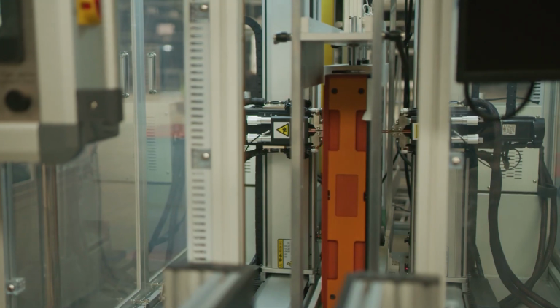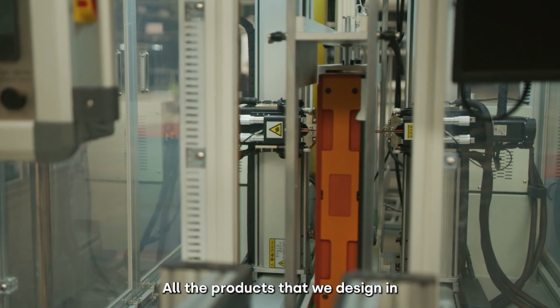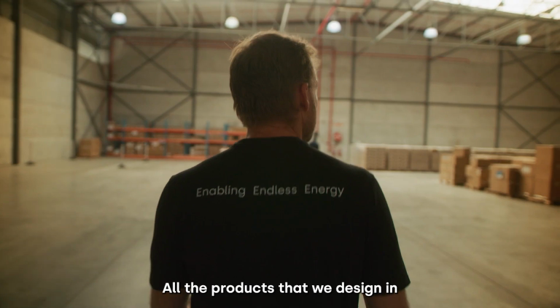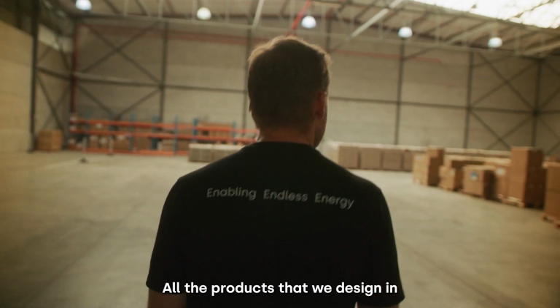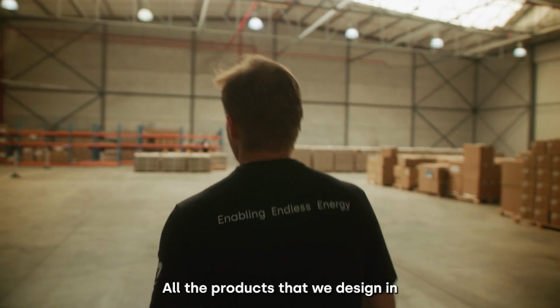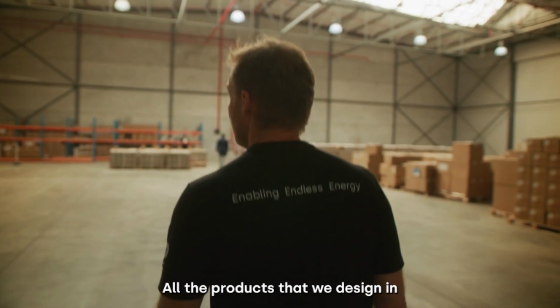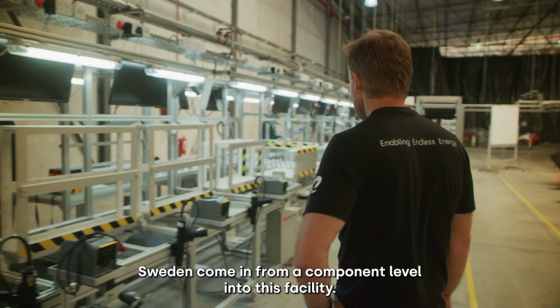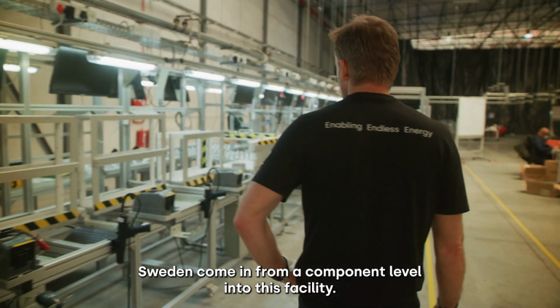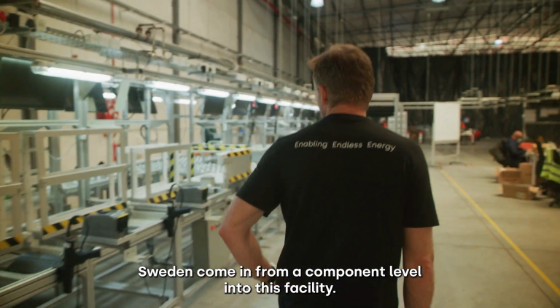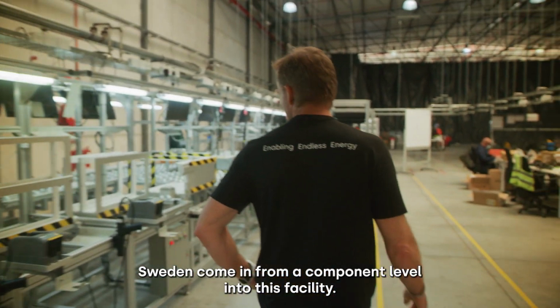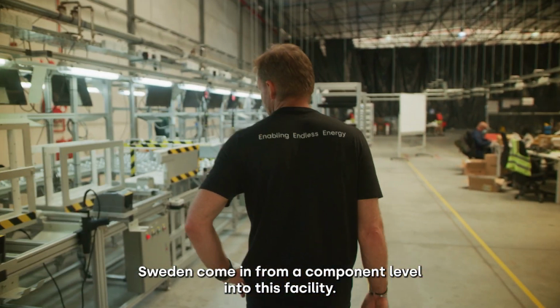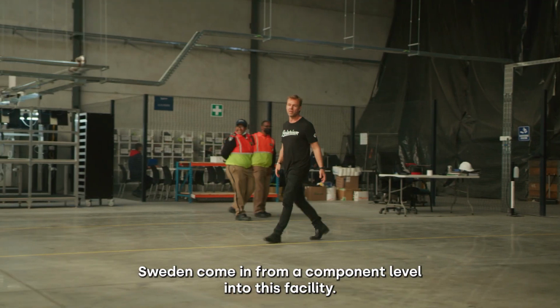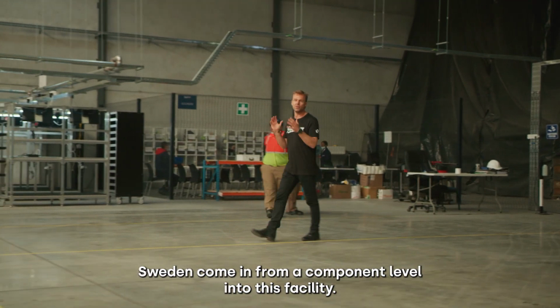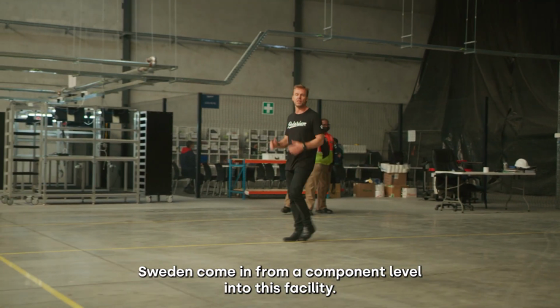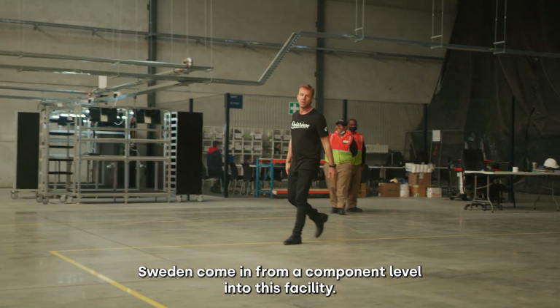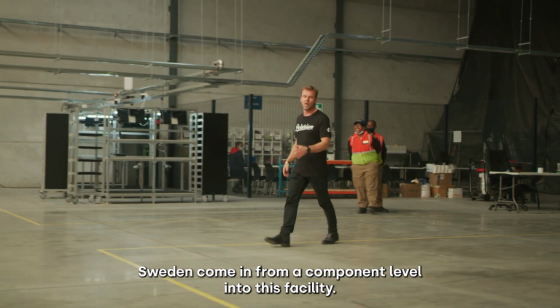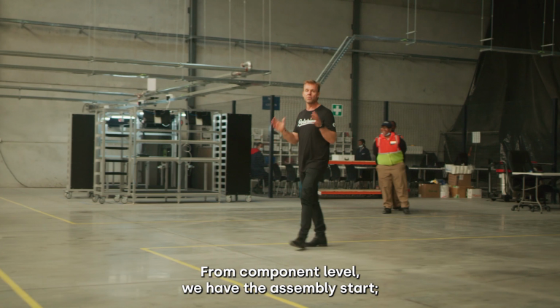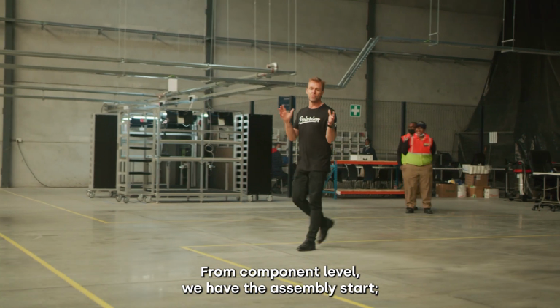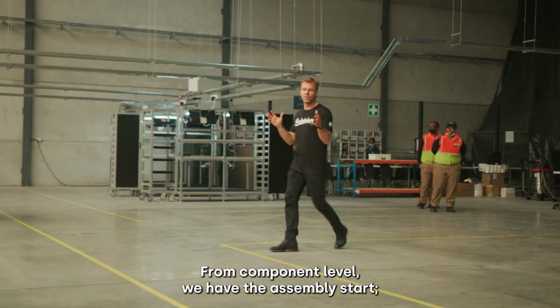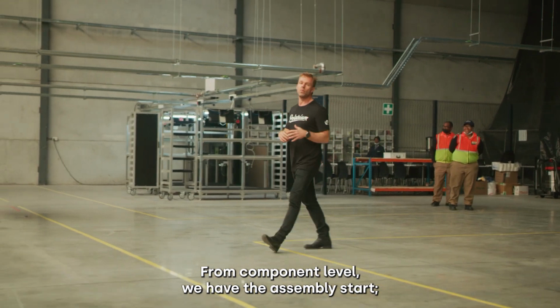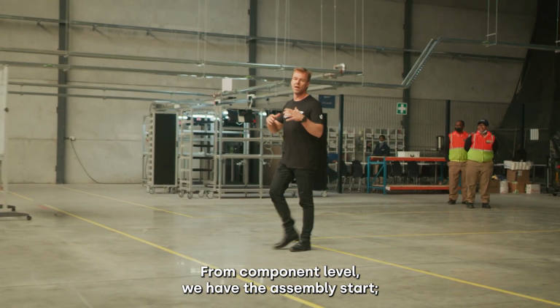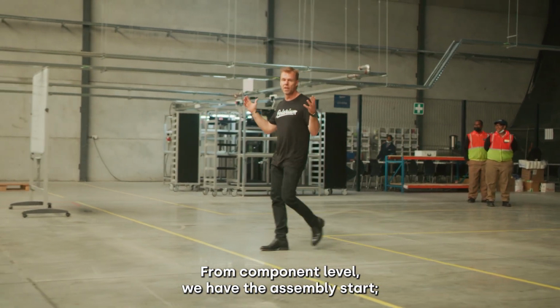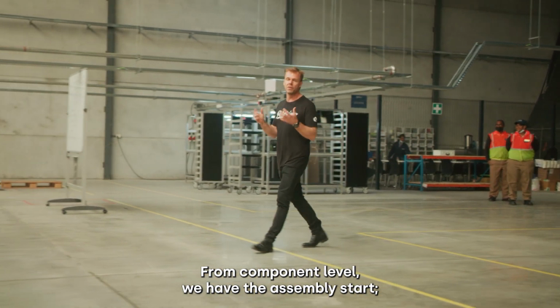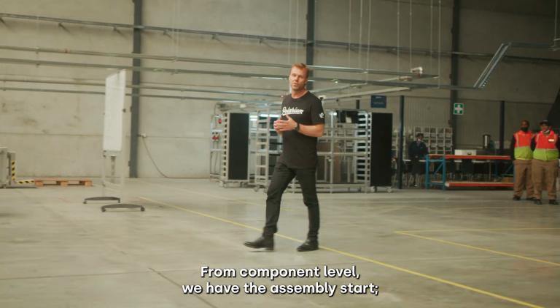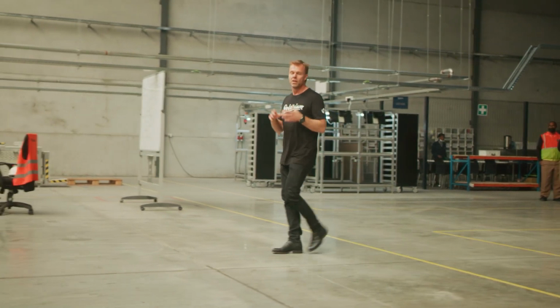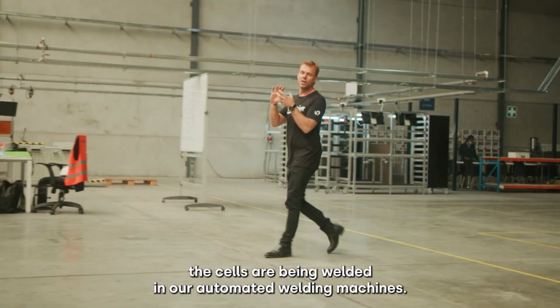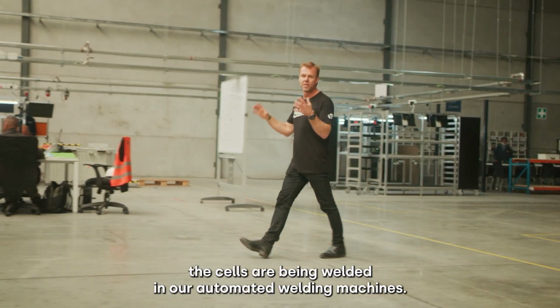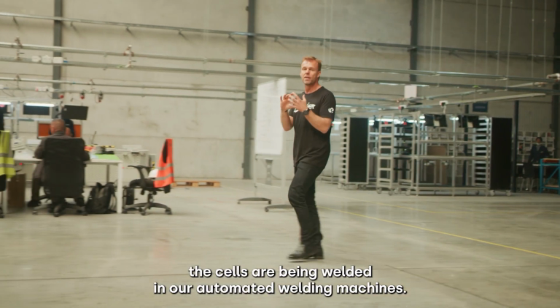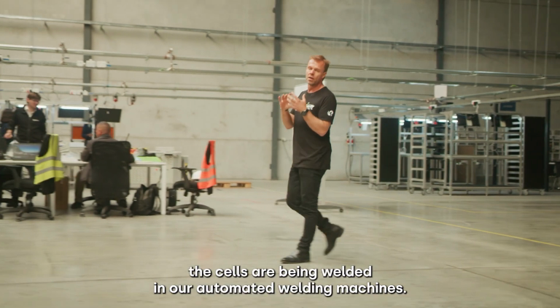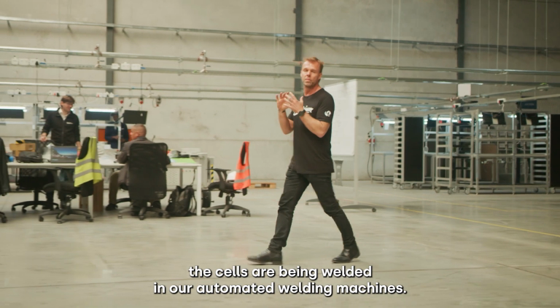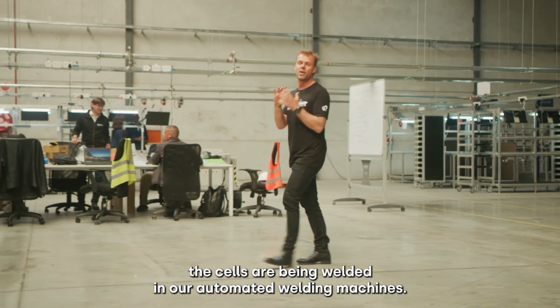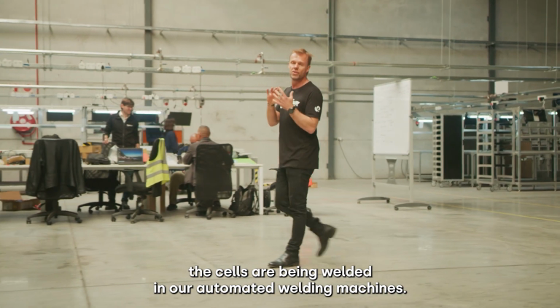All the products that we design in Sweden come in from a component level into this facility. From component level we have the assembly start. The cells are being welded in our automated welding machines.